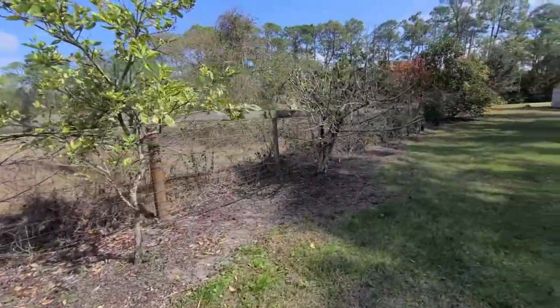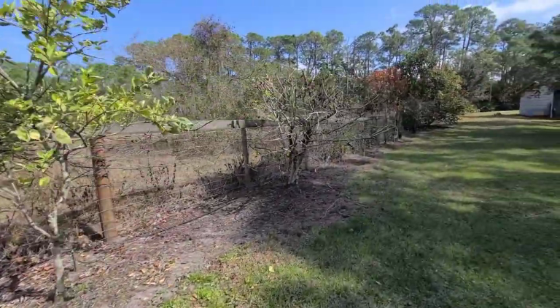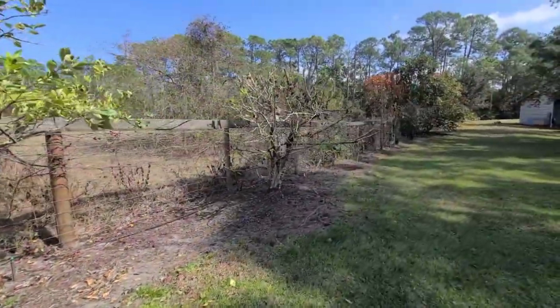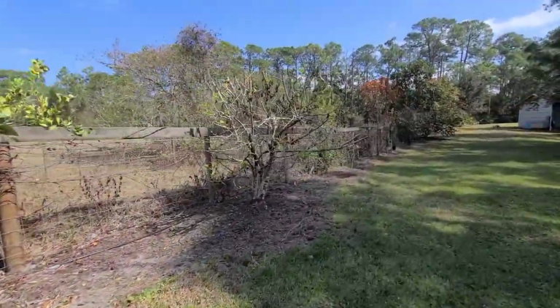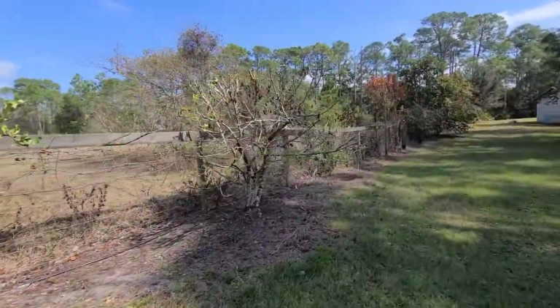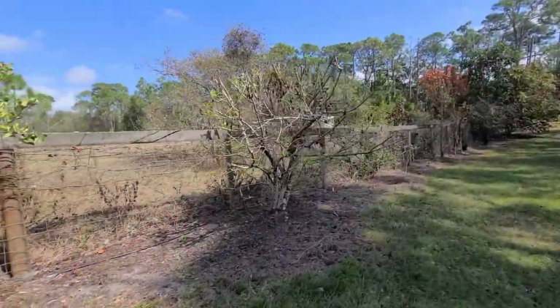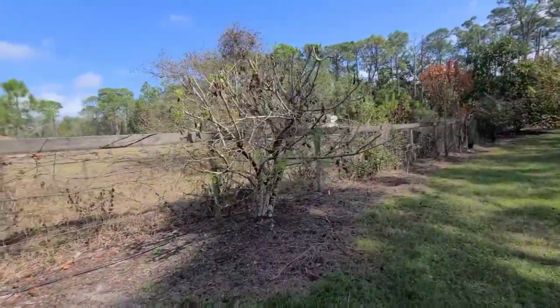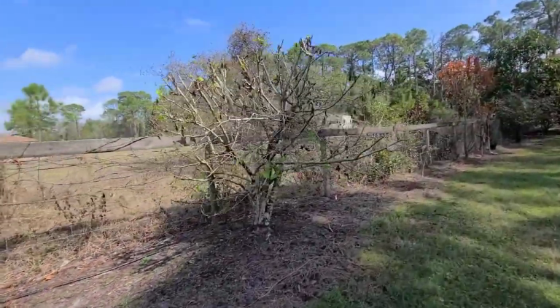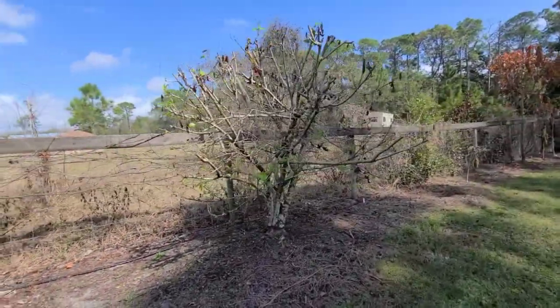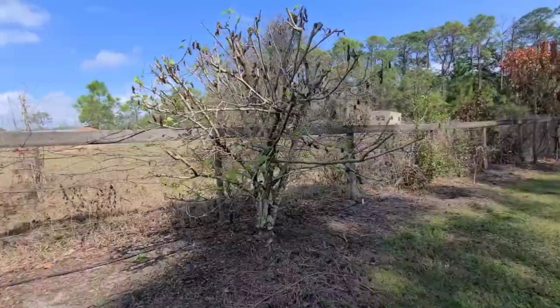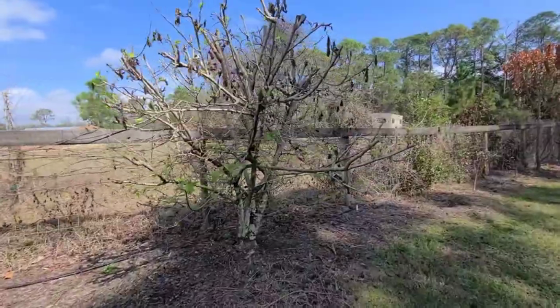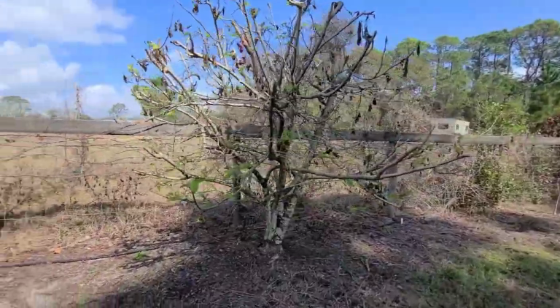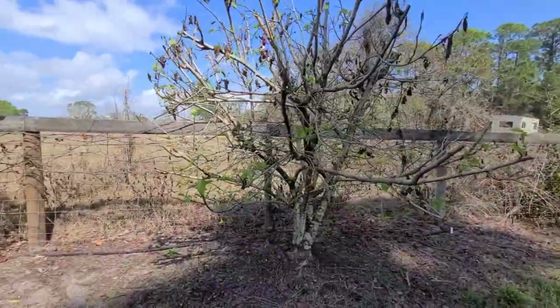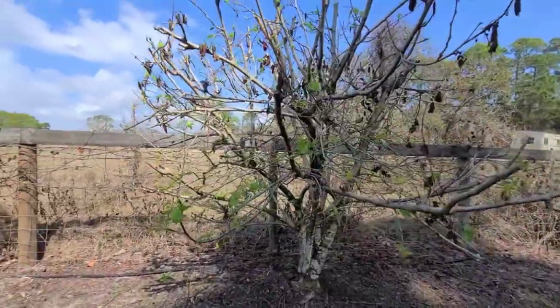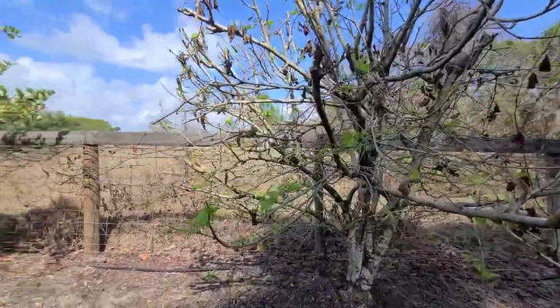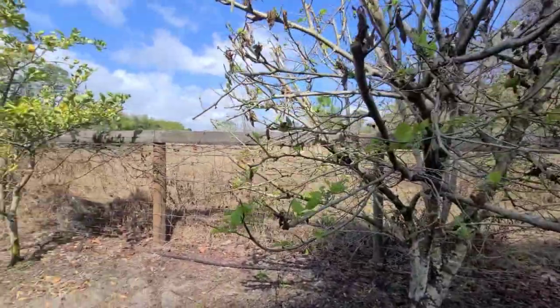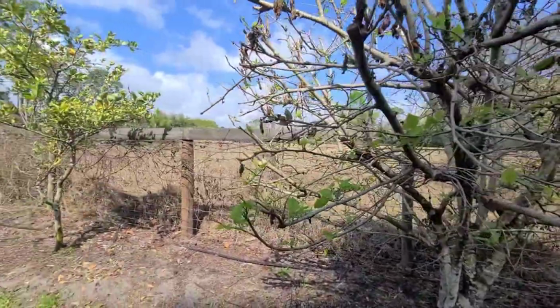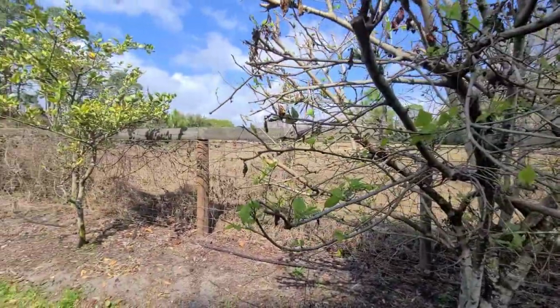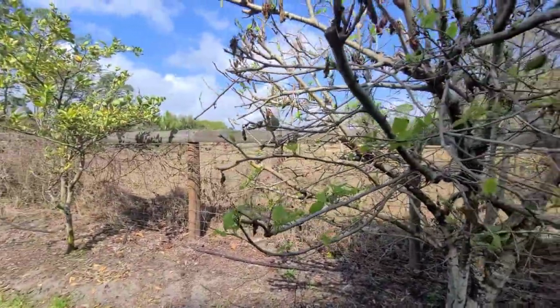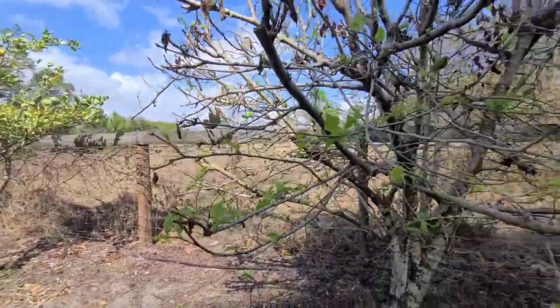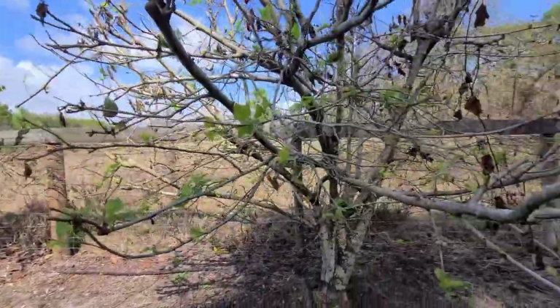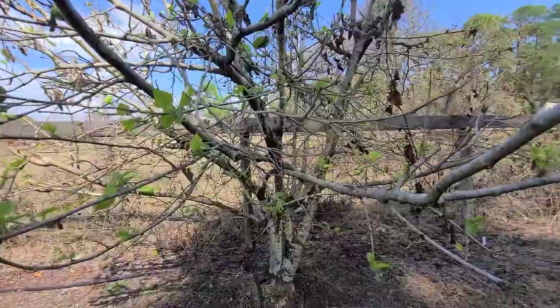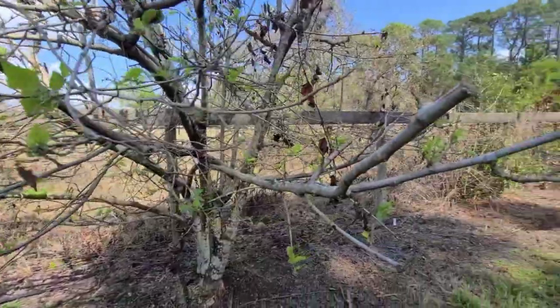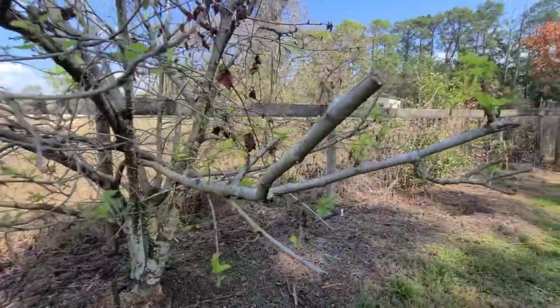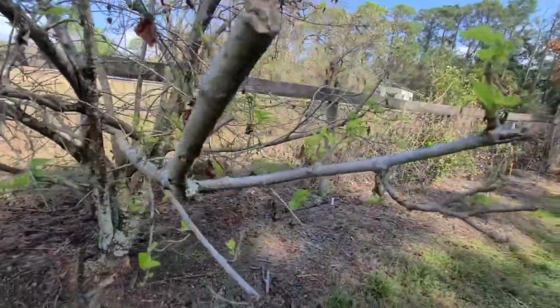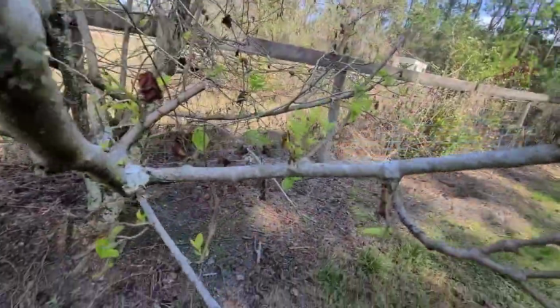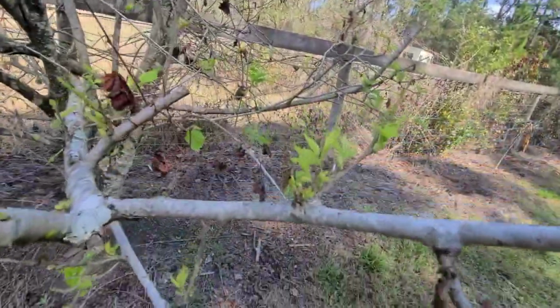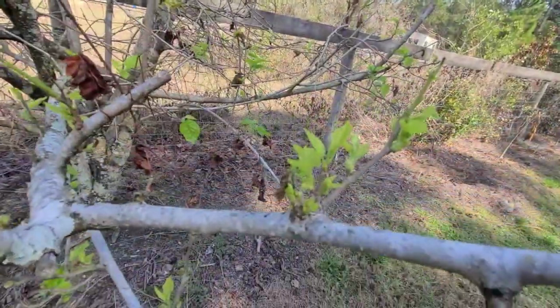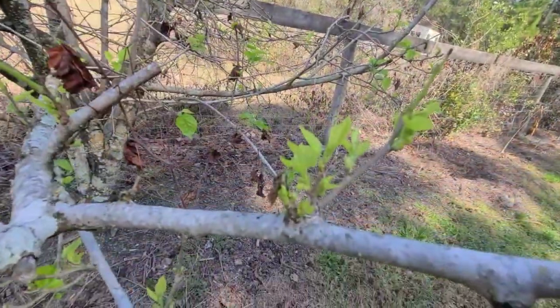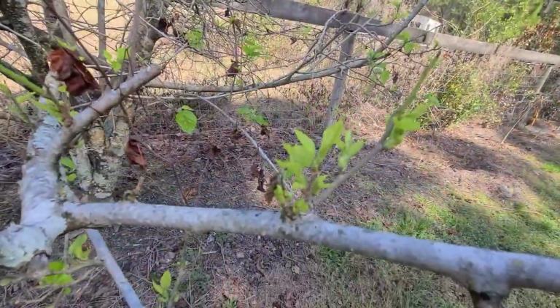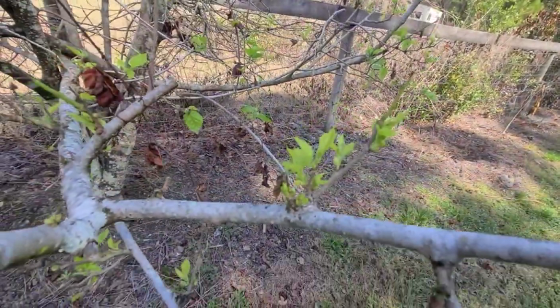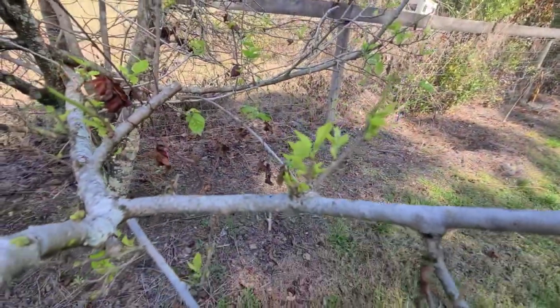Here's our mother mulberry tree. As you can see, a lot of the dead leaves have fallen off but we are getting a lot of new fruit and new leaves coming in.